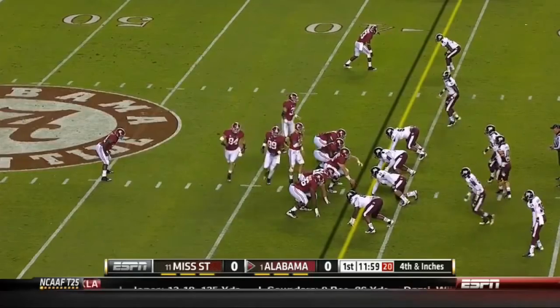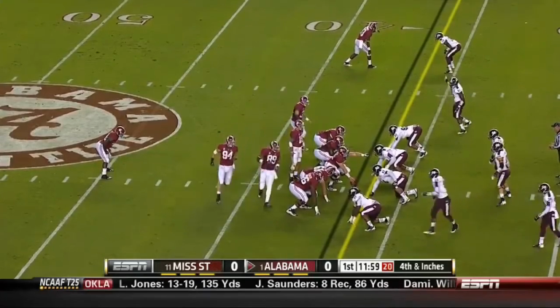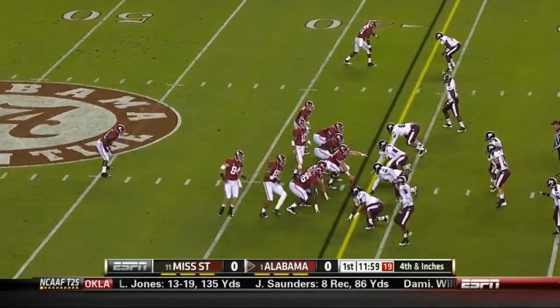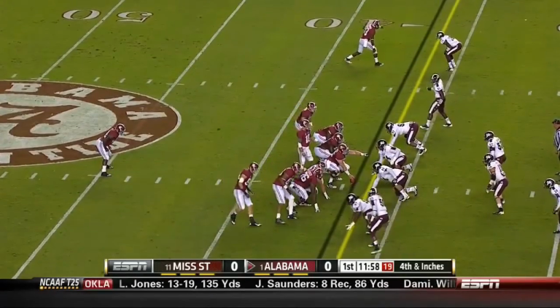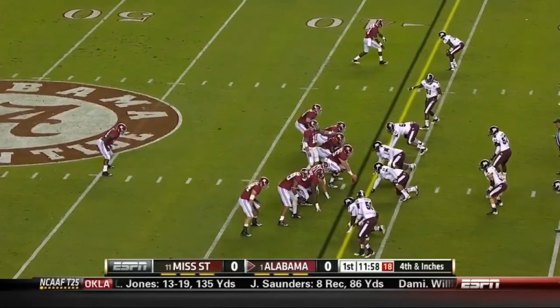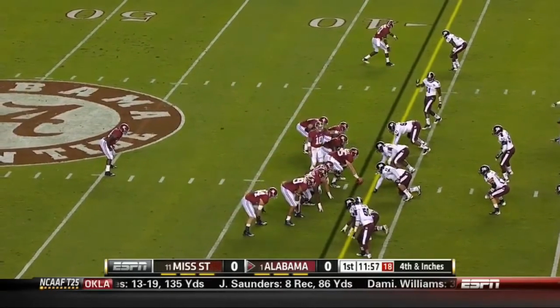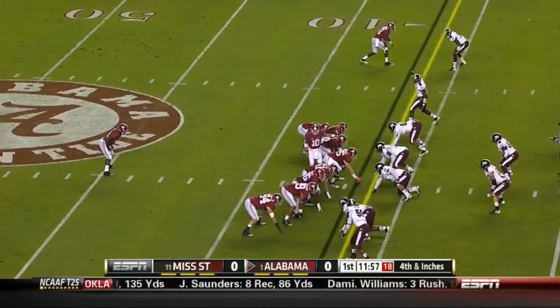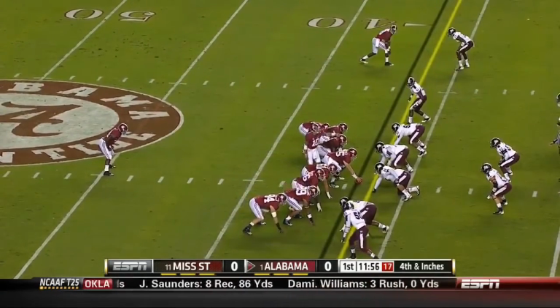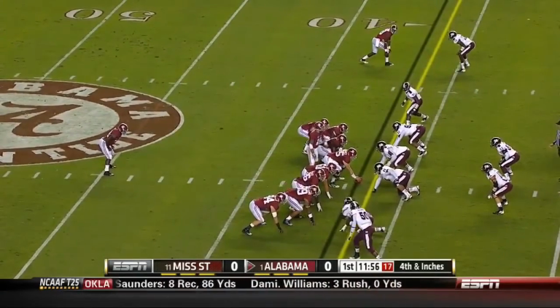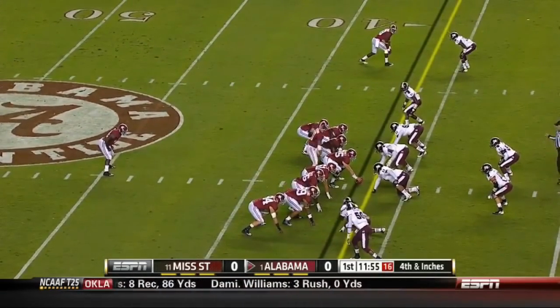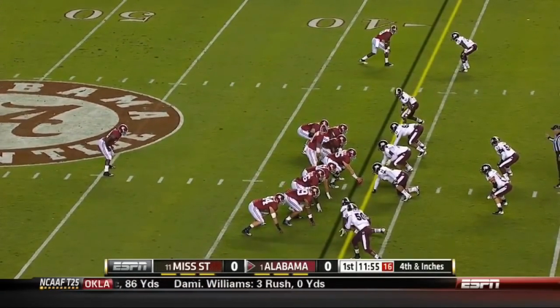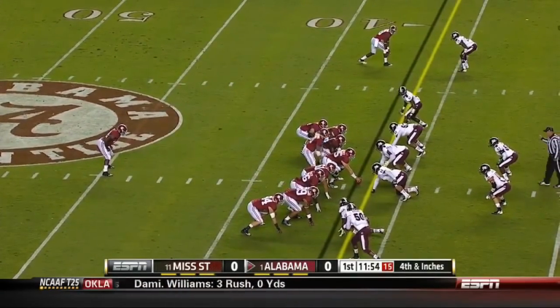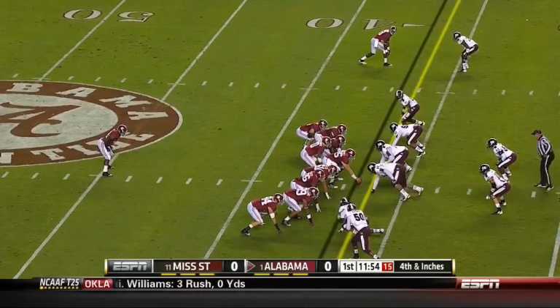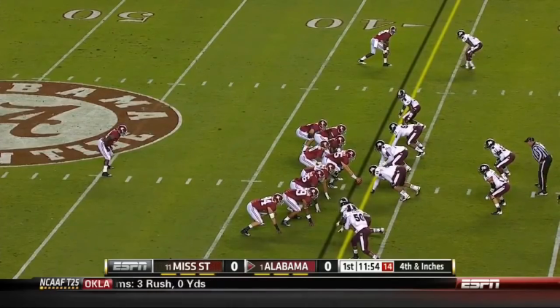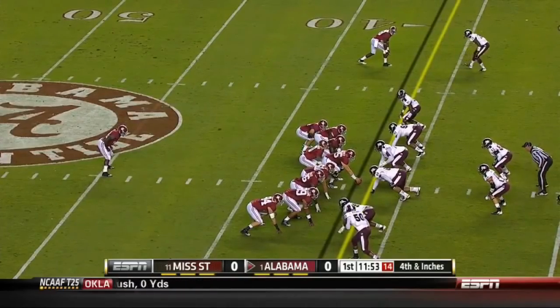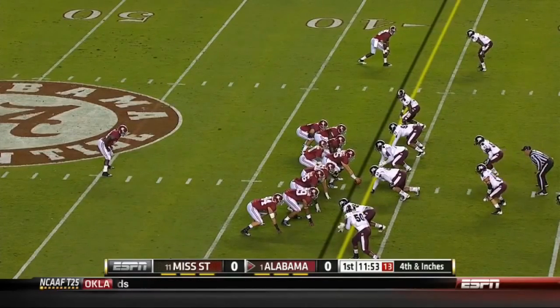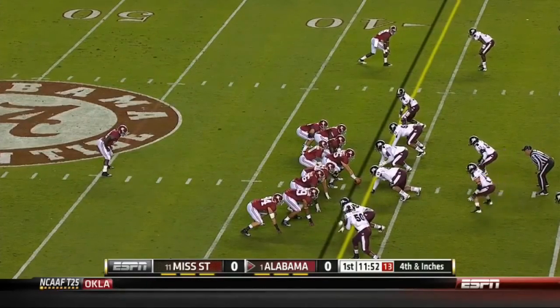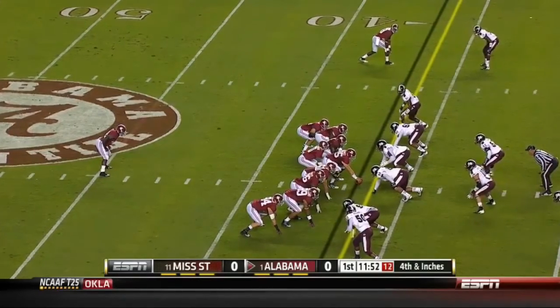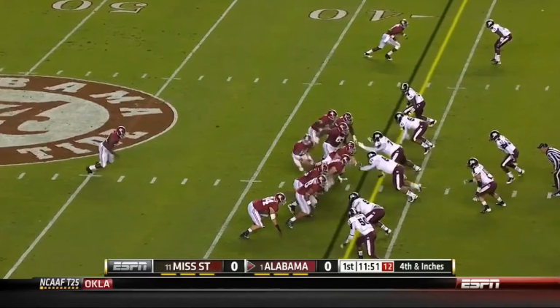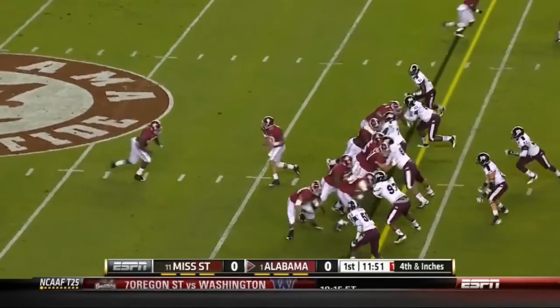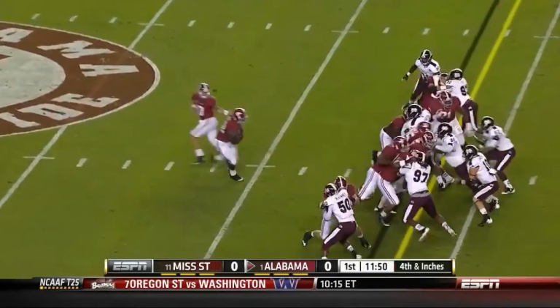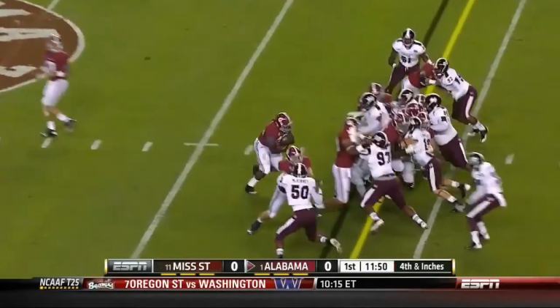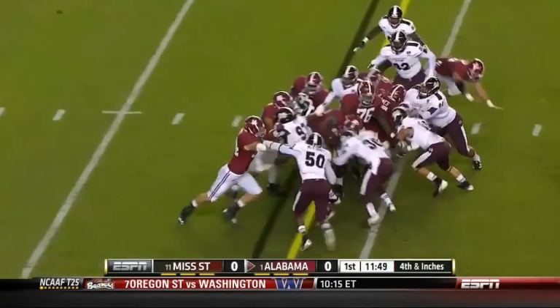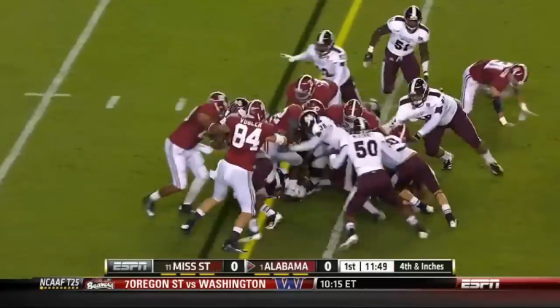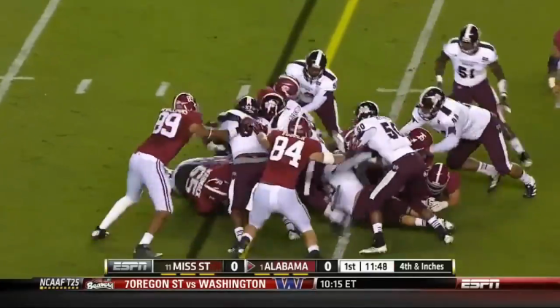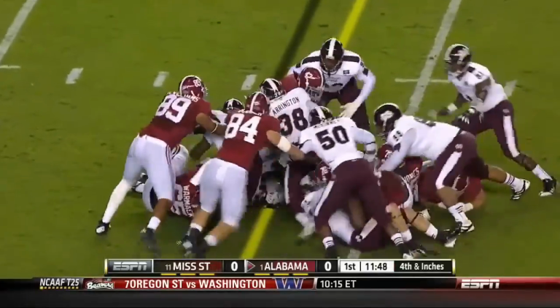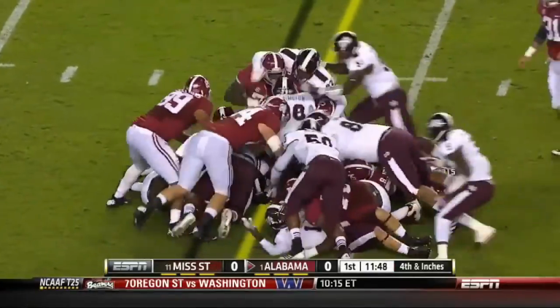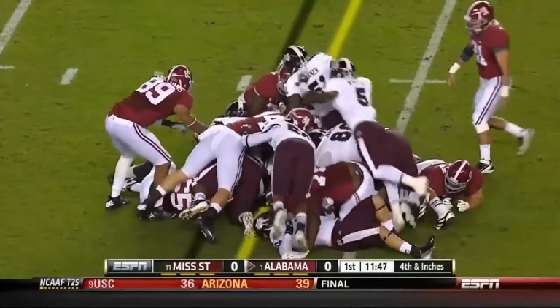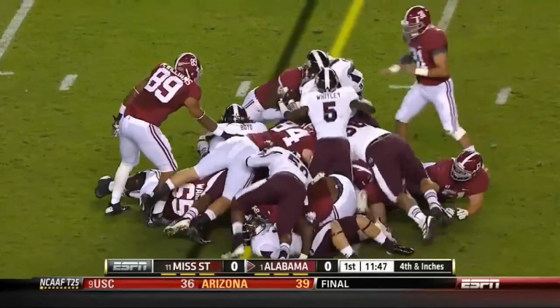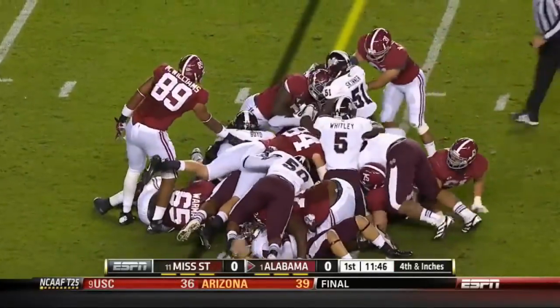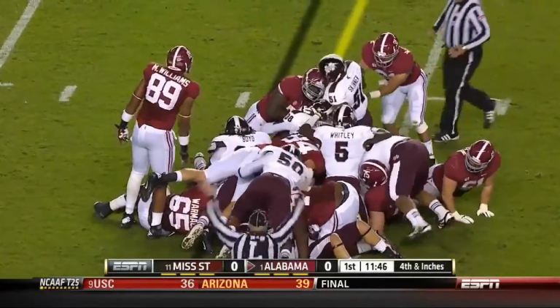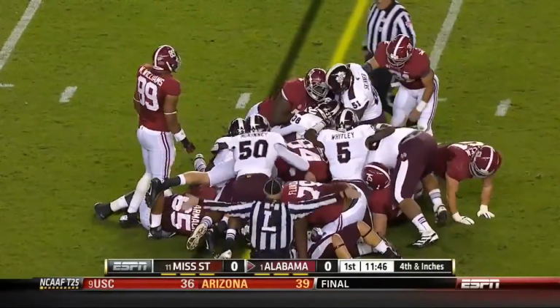The shift comes to the other side — they're definitely strong to the right, as Todd said, including Fluker. Both tight ends join him over there on fourth and short. Lacy goes that way. Wow, I think he got it, but he didn't get it by much.